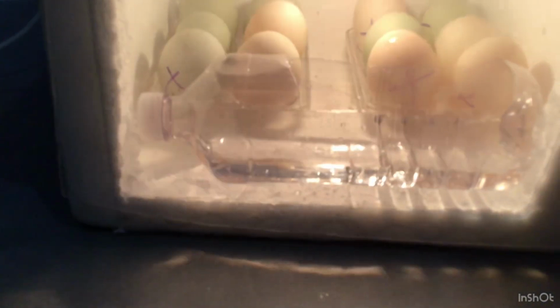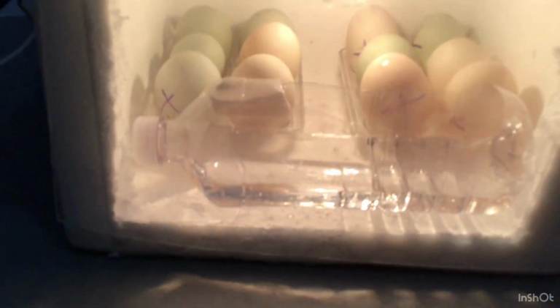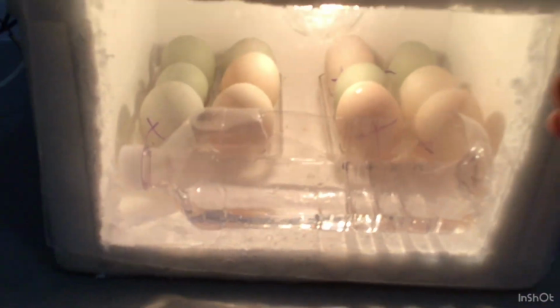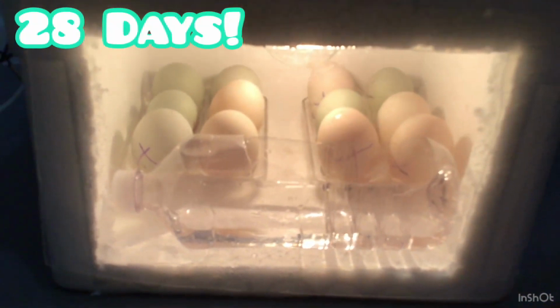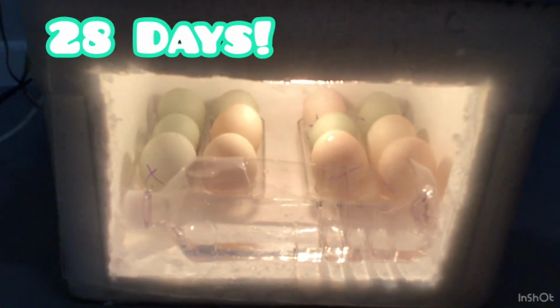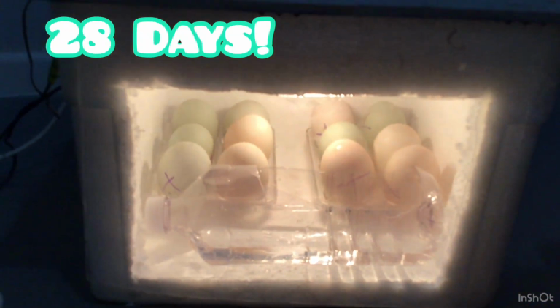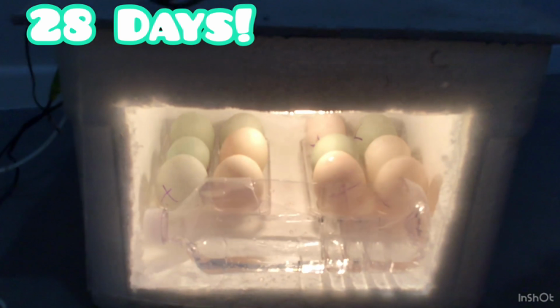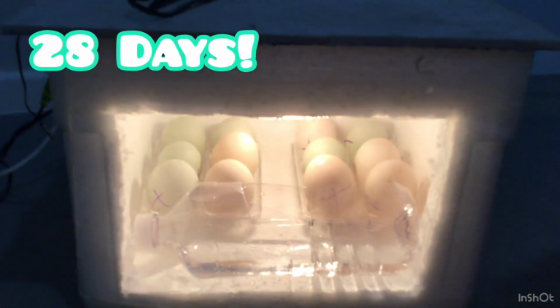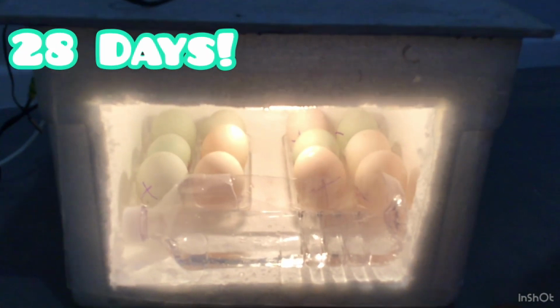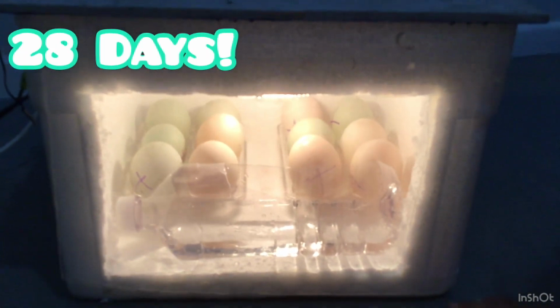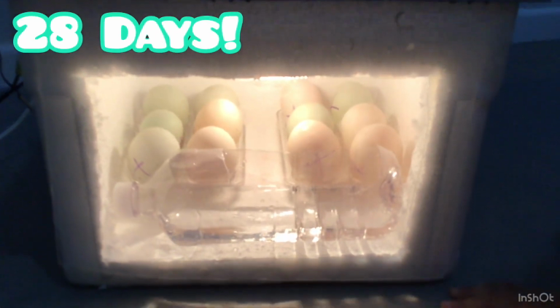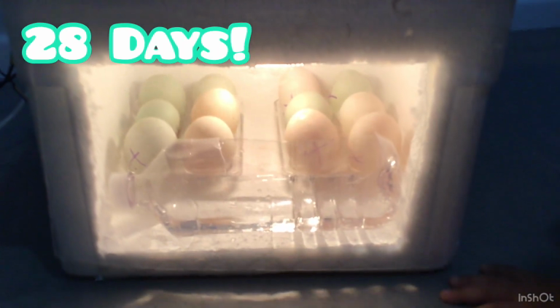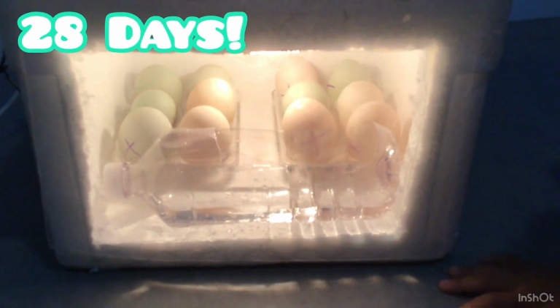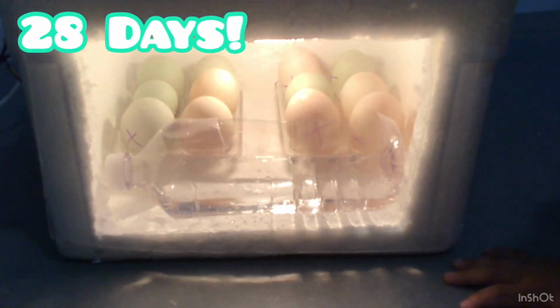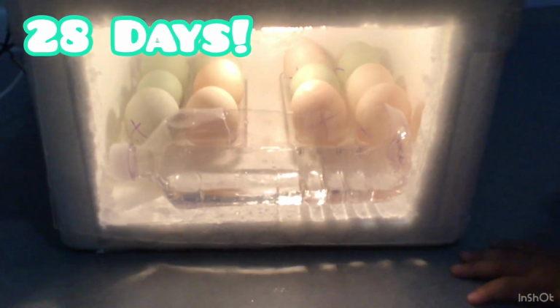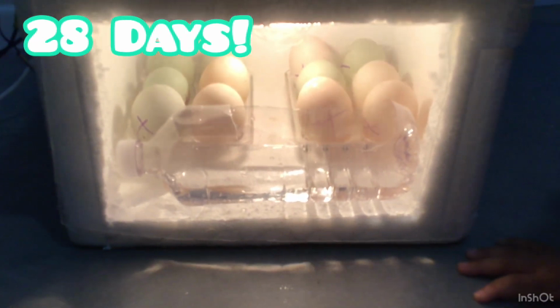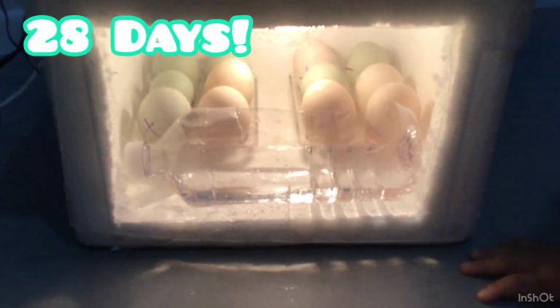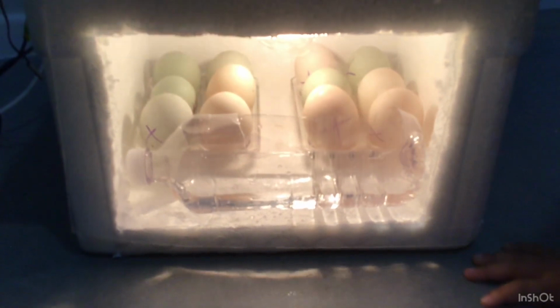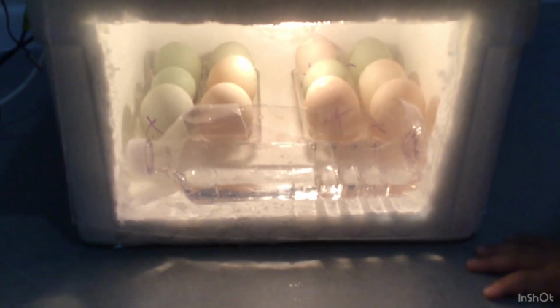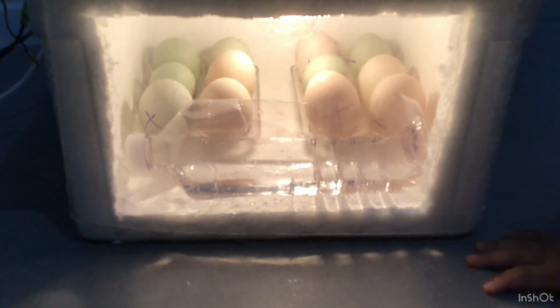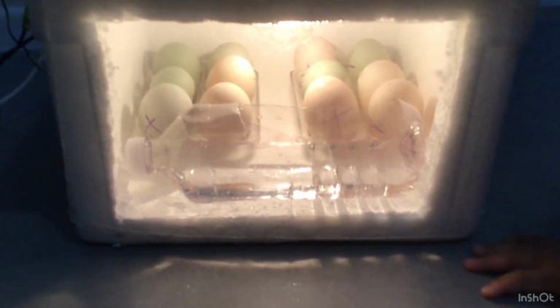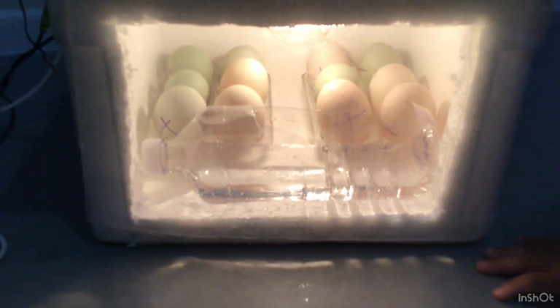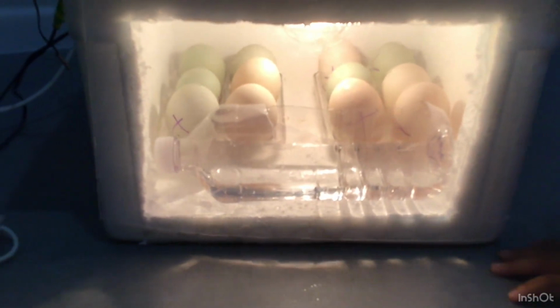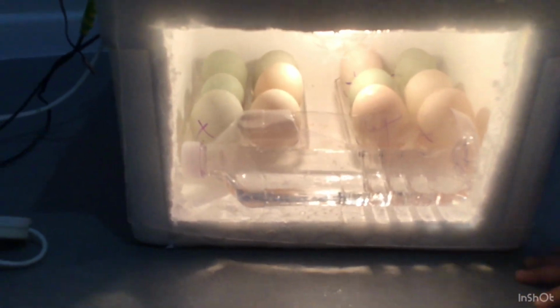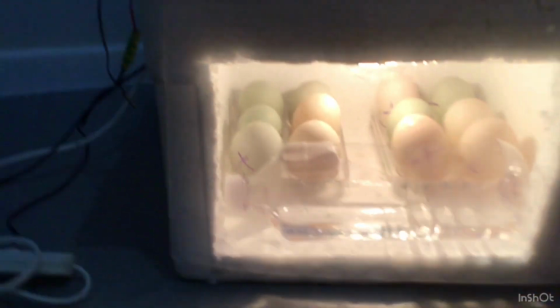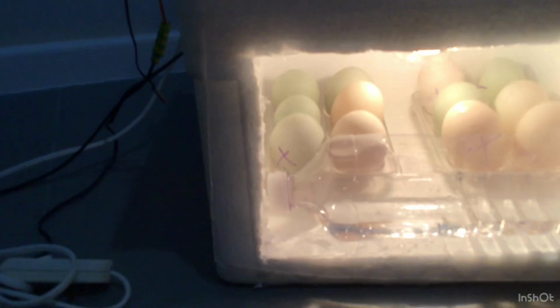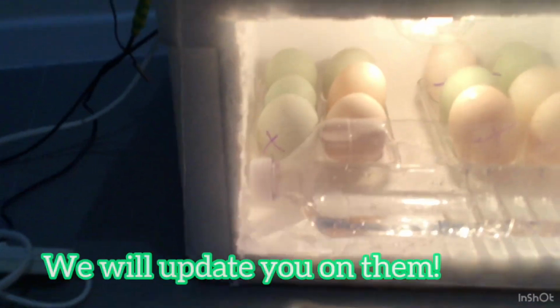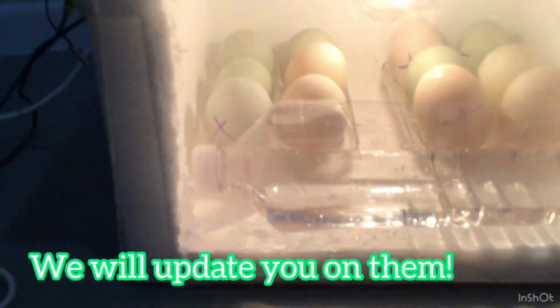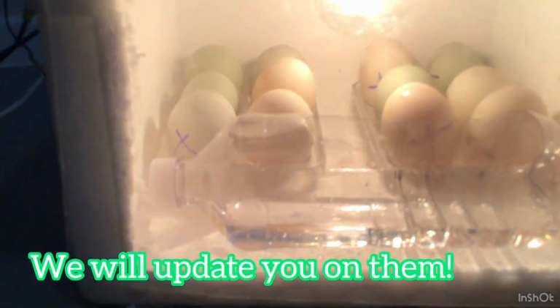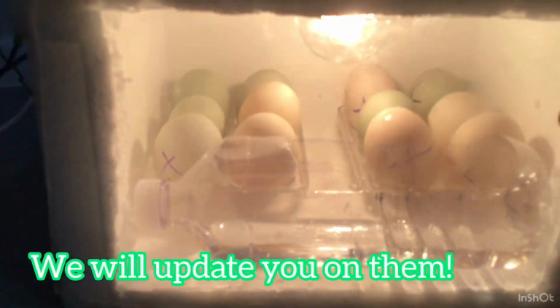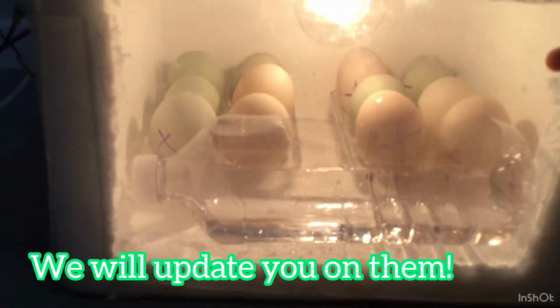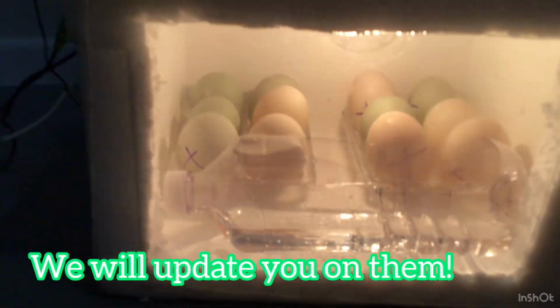These eggs take about 28 days to hatch, which is much quicker than normal duck eggs. Thanks for watching, bye!